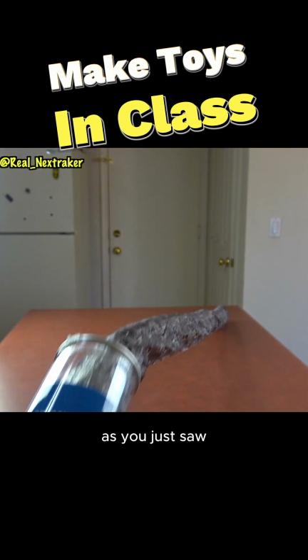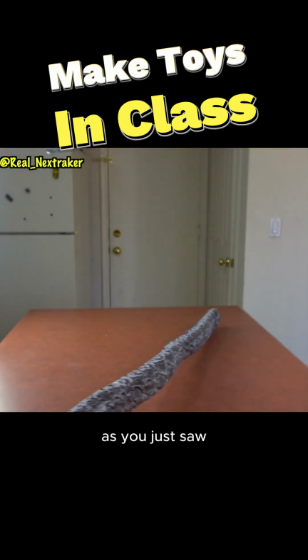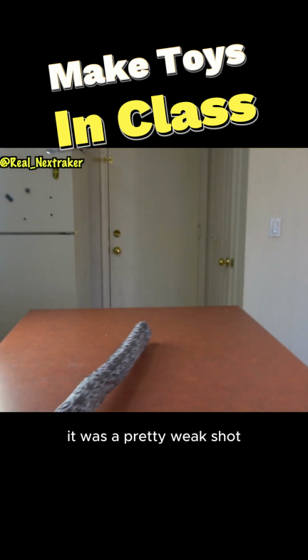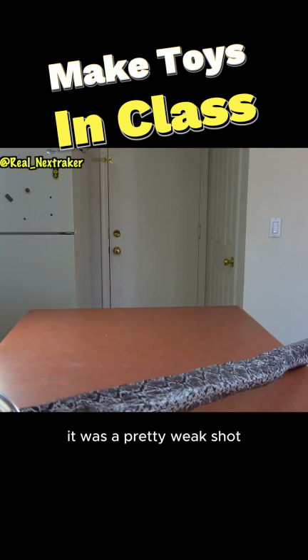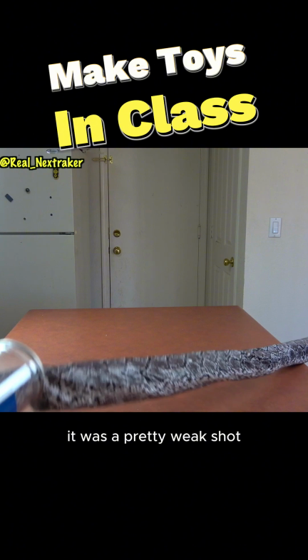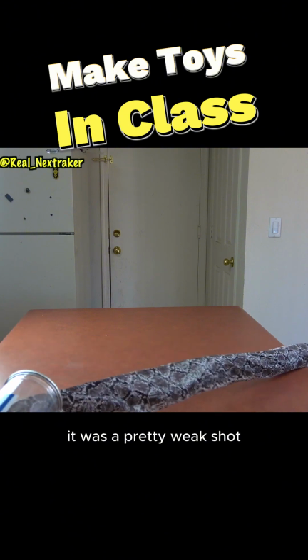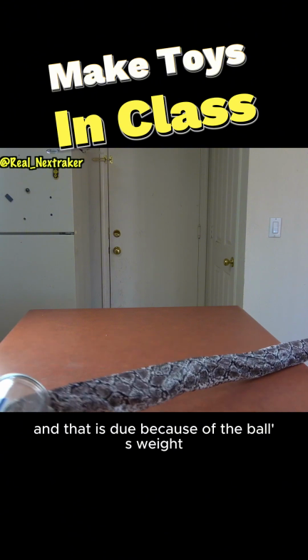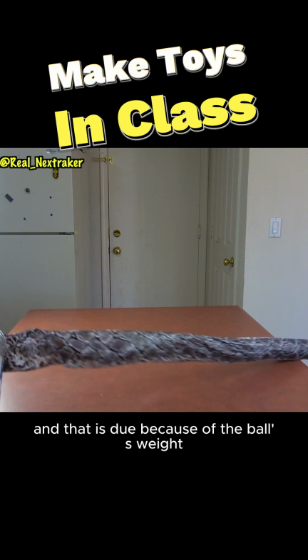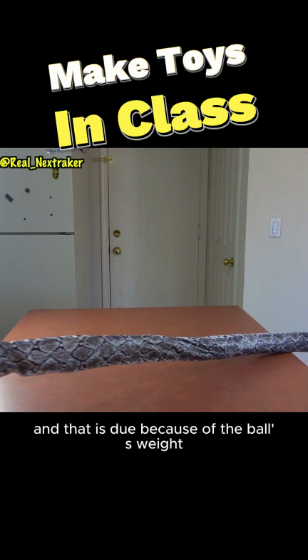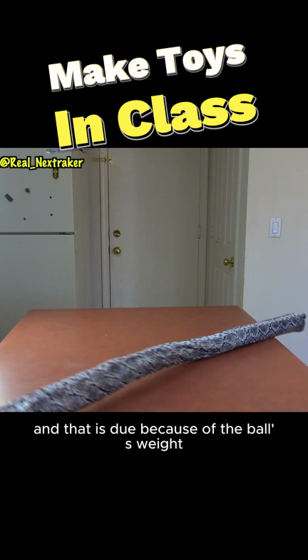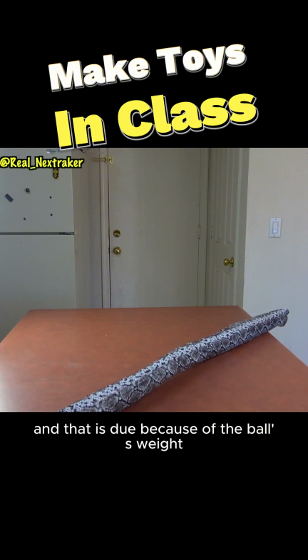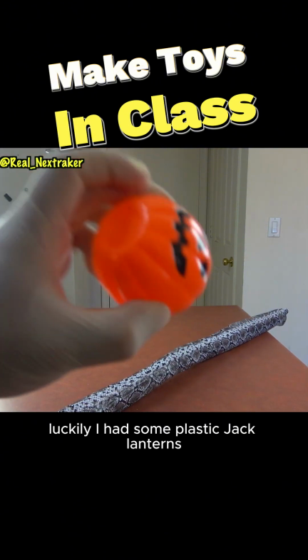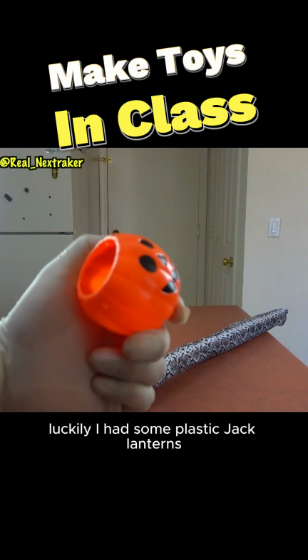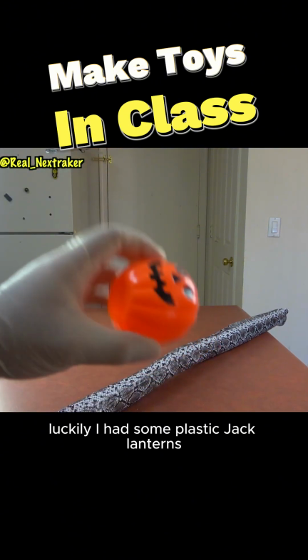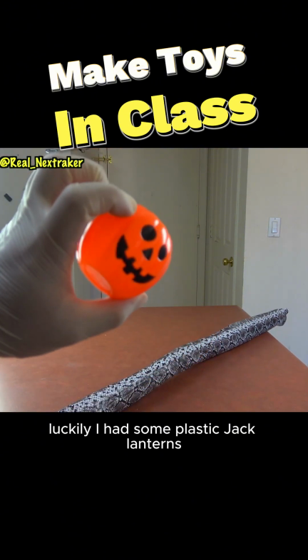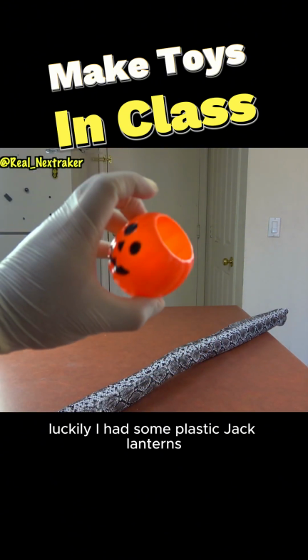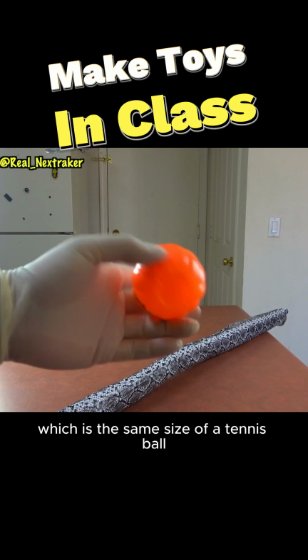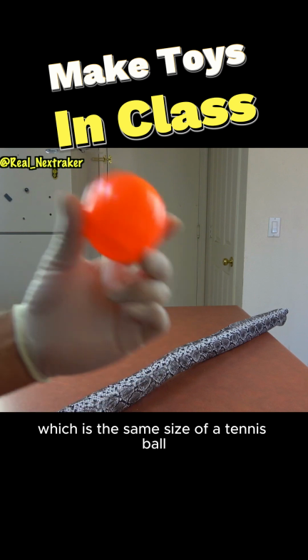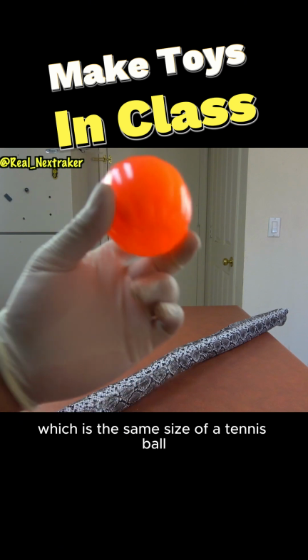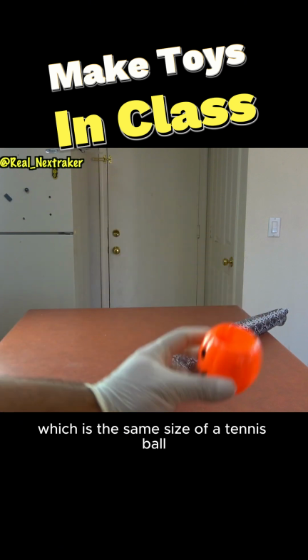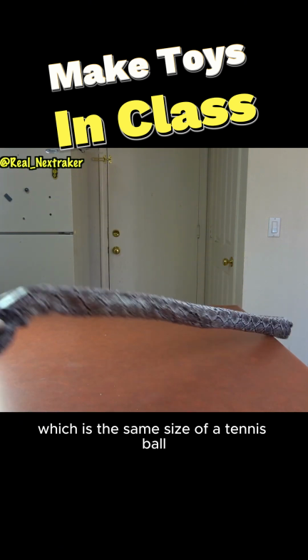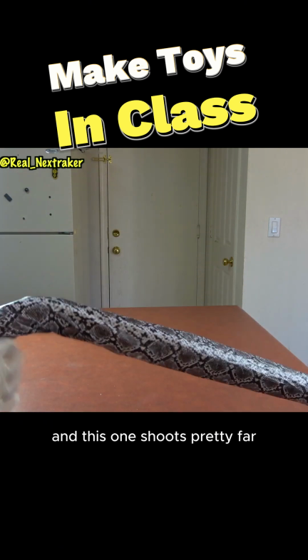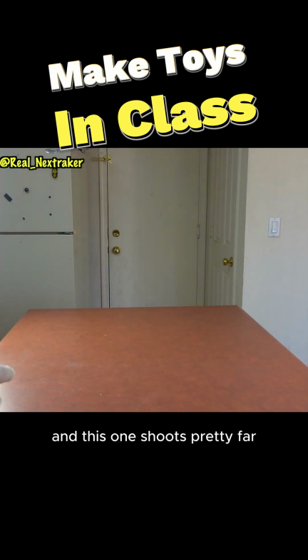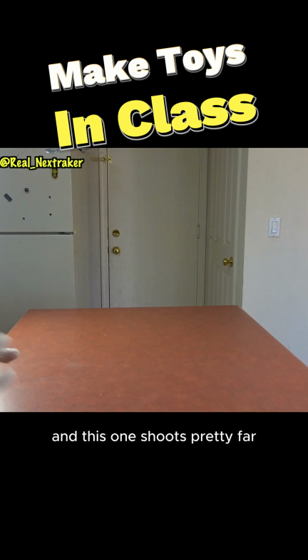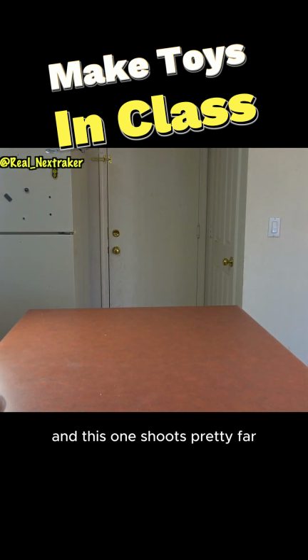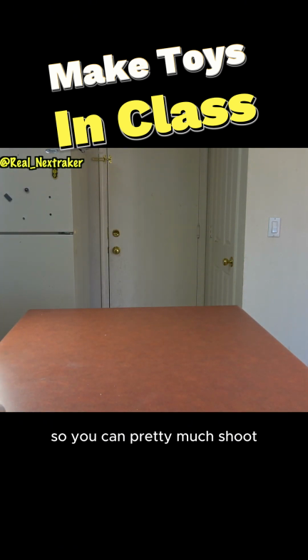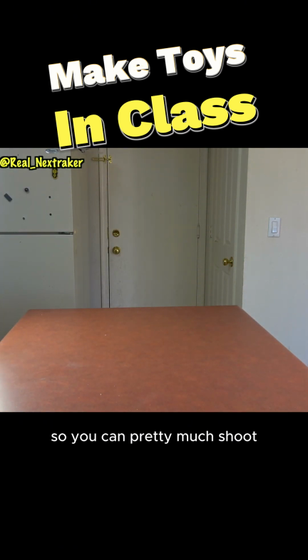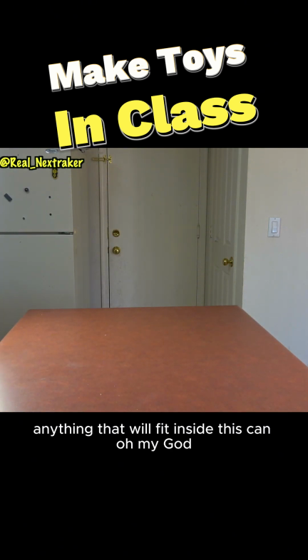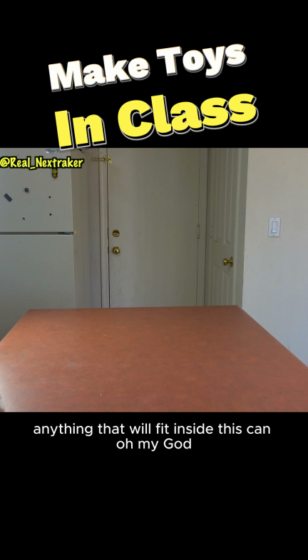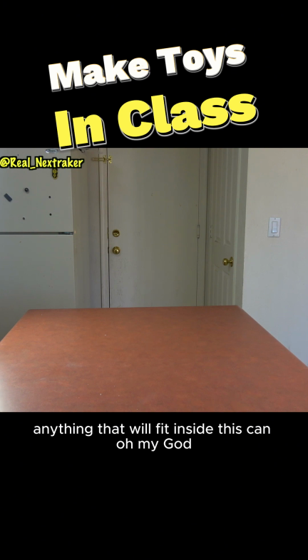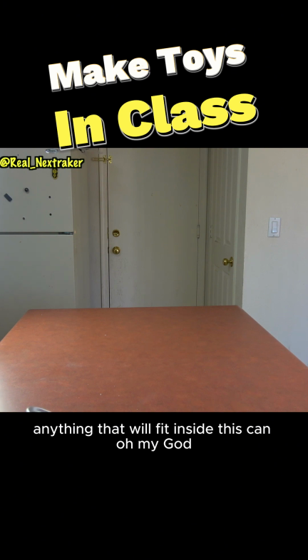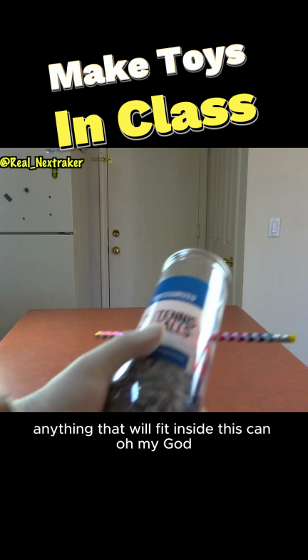As you just saw, it was a pretty weak shot and that is due to the ball's weight. Luckily, I had some plastic jack-o-lanterns which are the same size as a tennis ball, and this one shoots pretty far. So you can pretty much shoot anything that will fit inside this can.